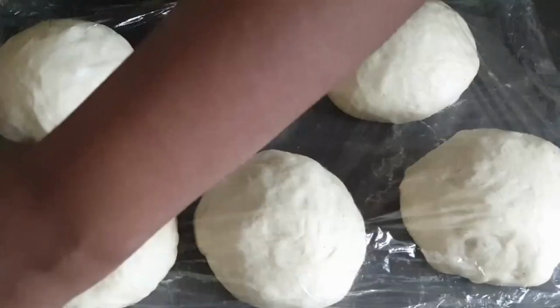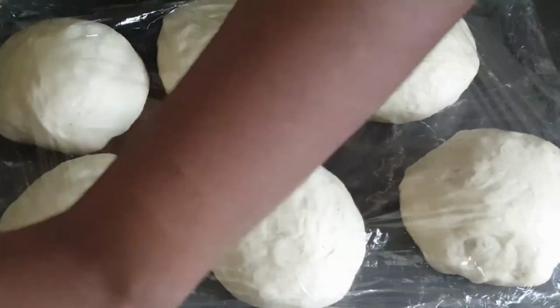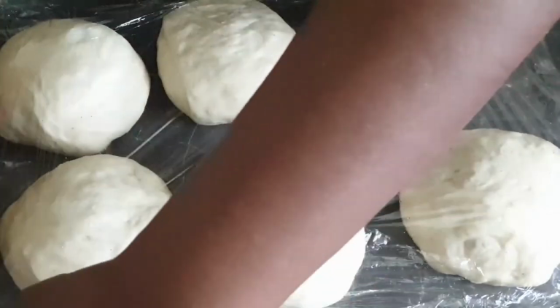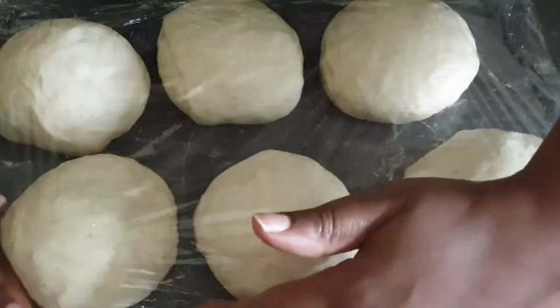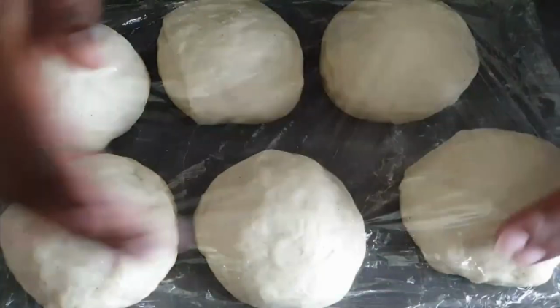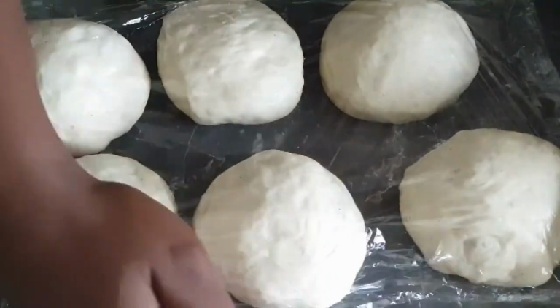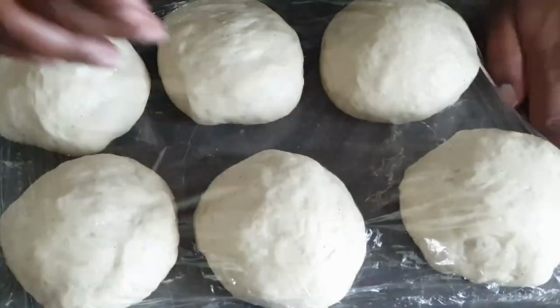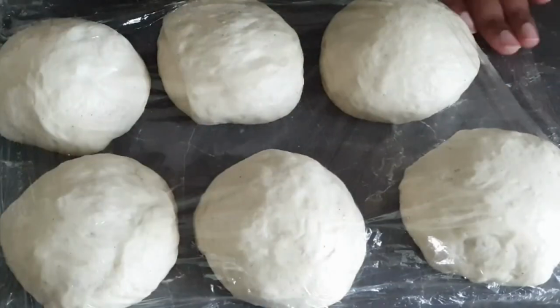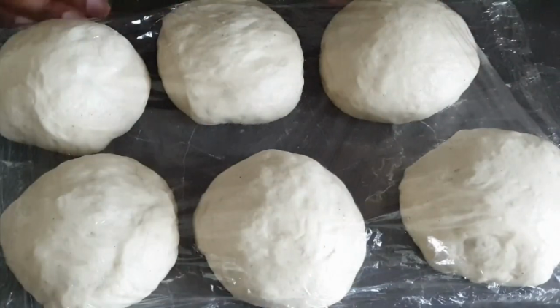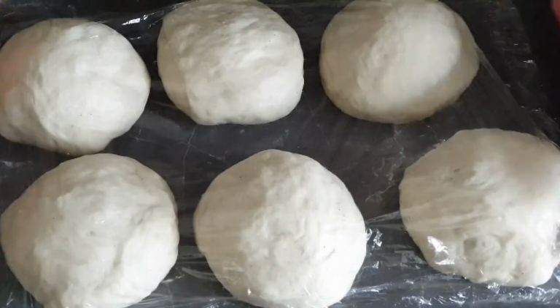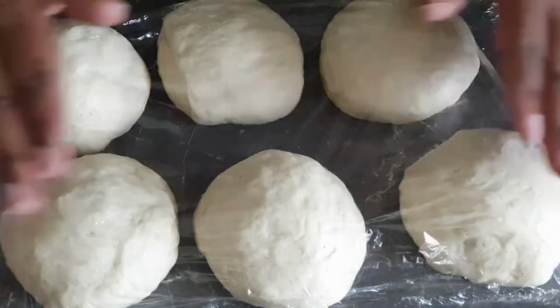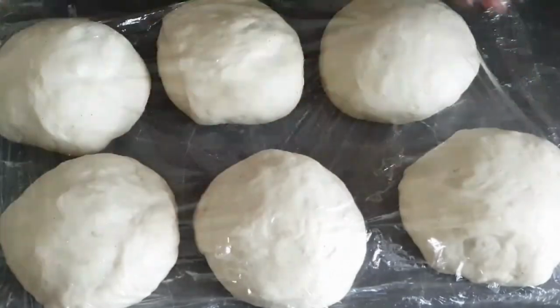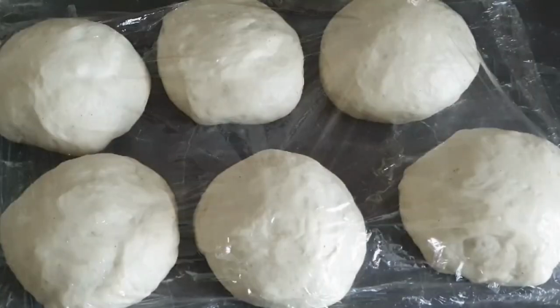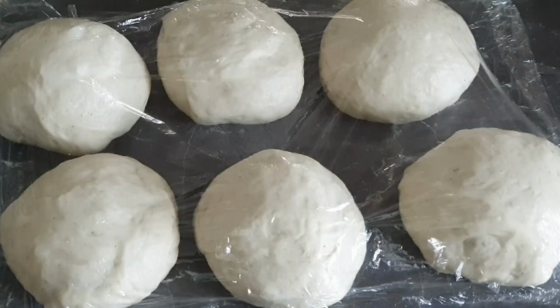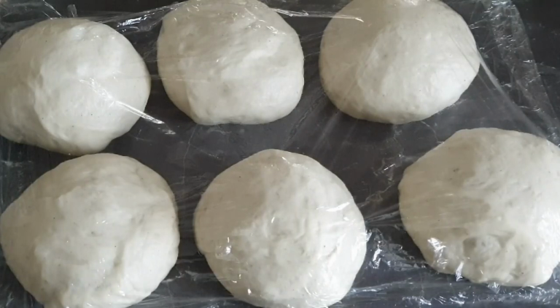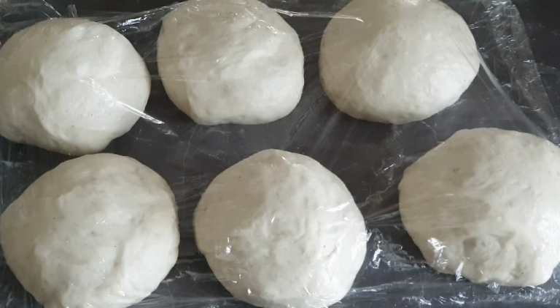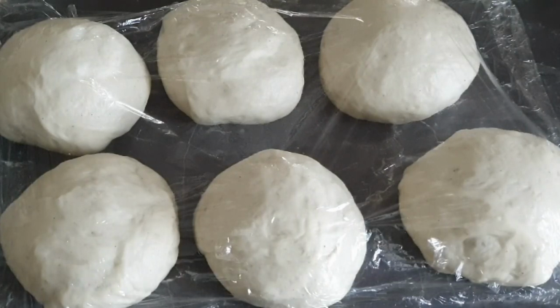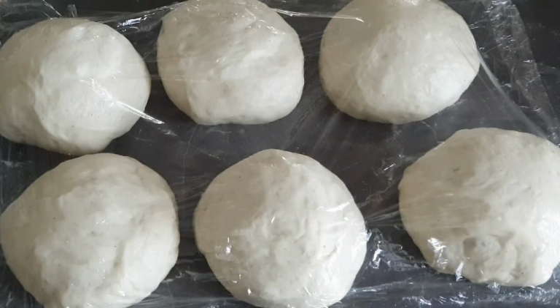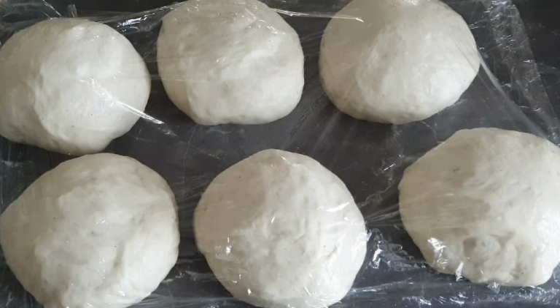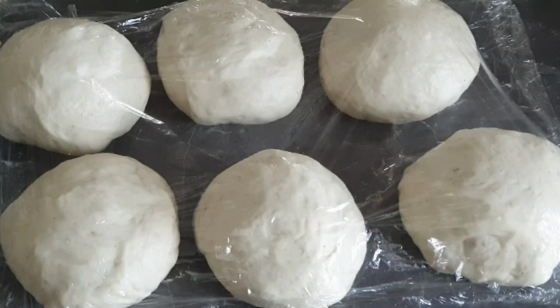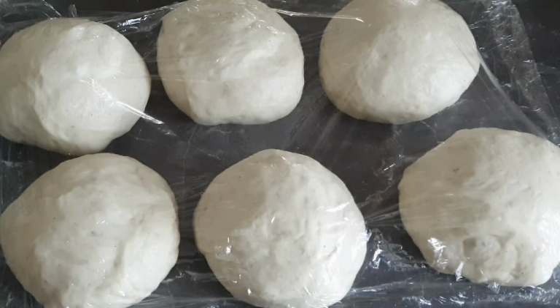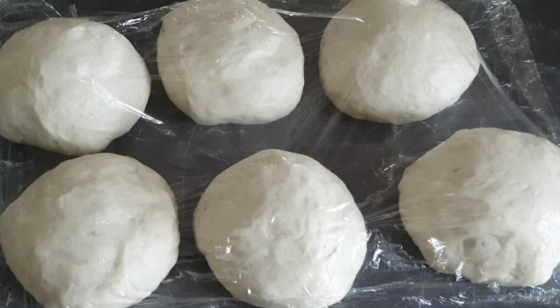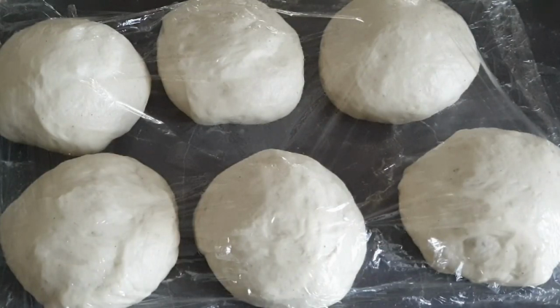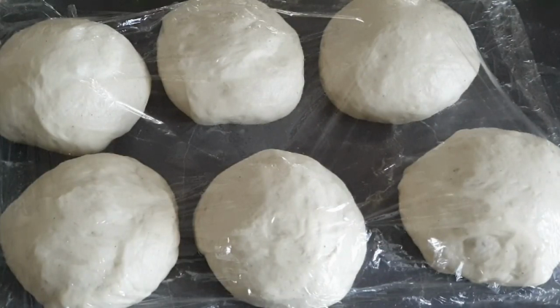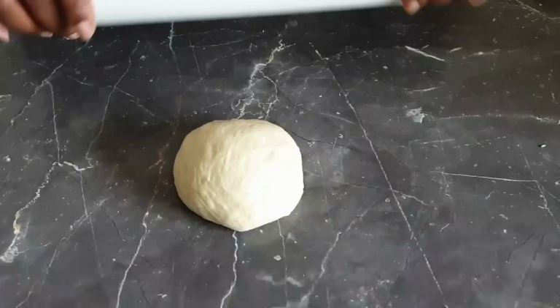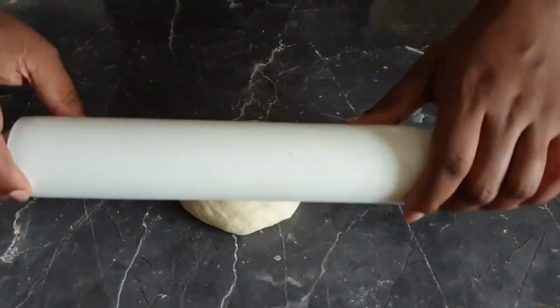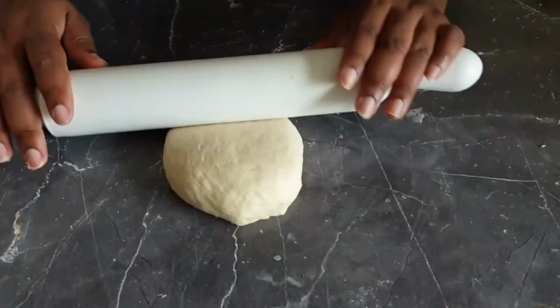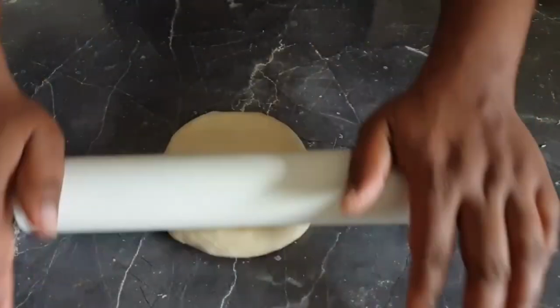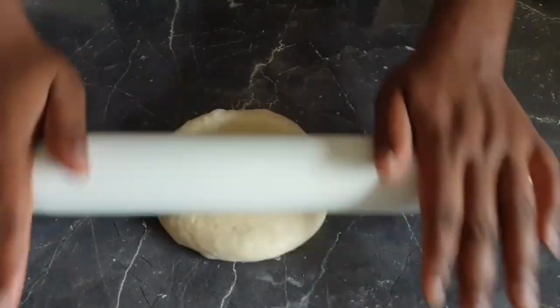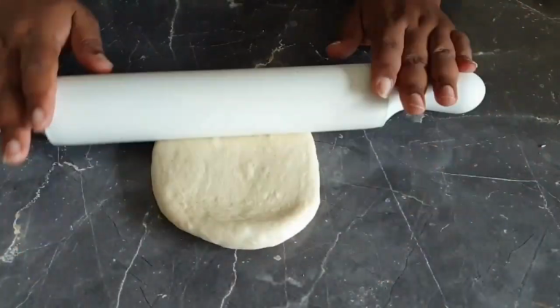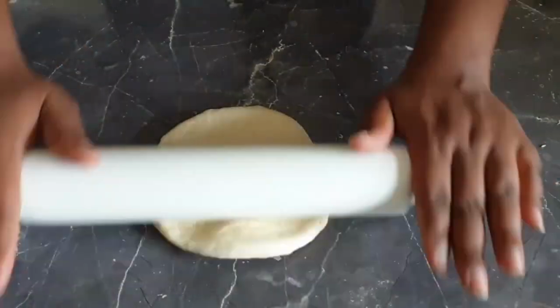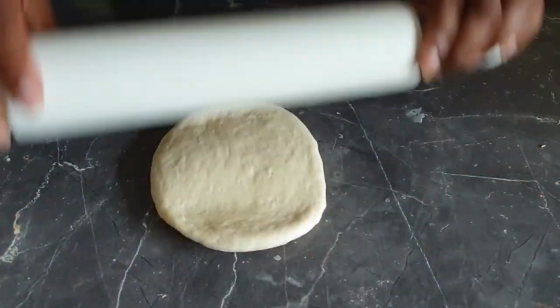Cover them and let them rest for about 10 to 15 minutes — this will make them even softer. Now let's get into rolling the dough.